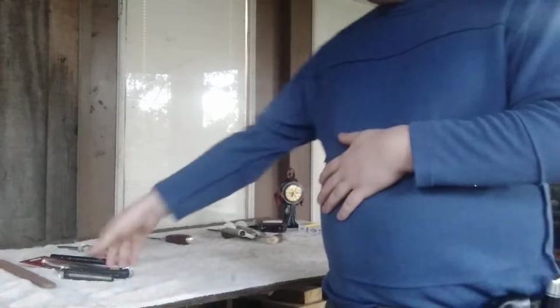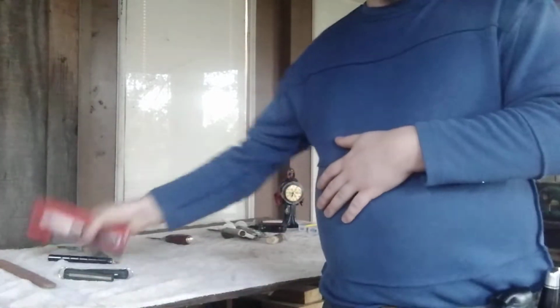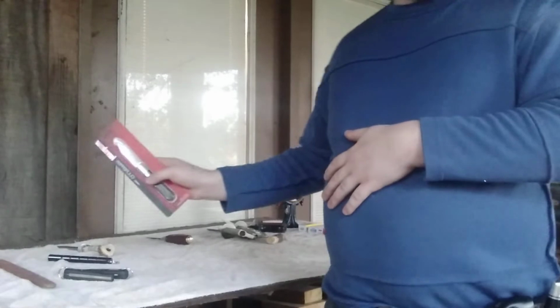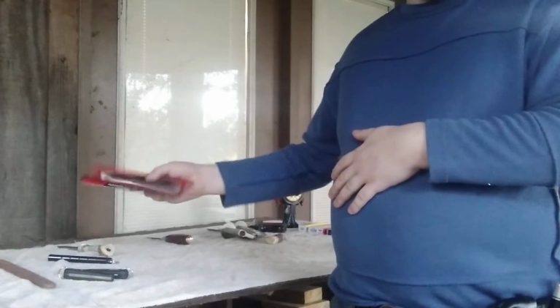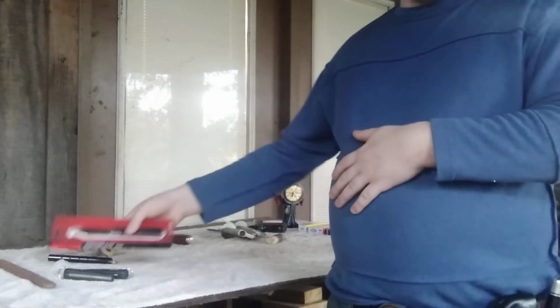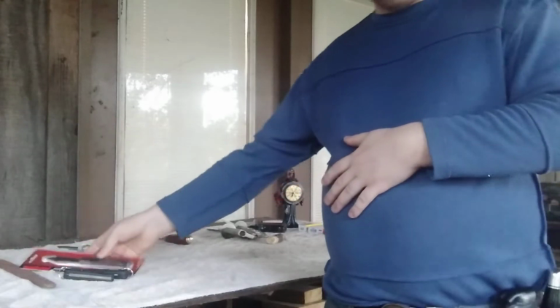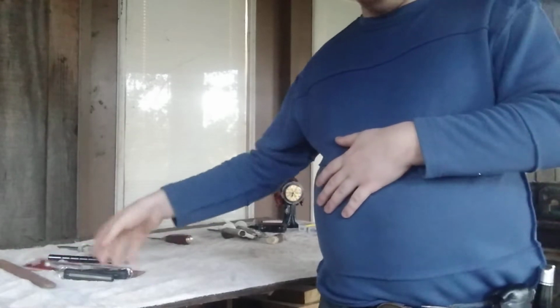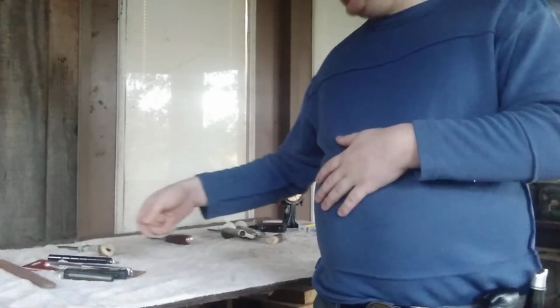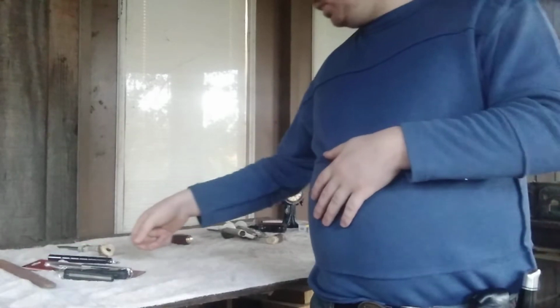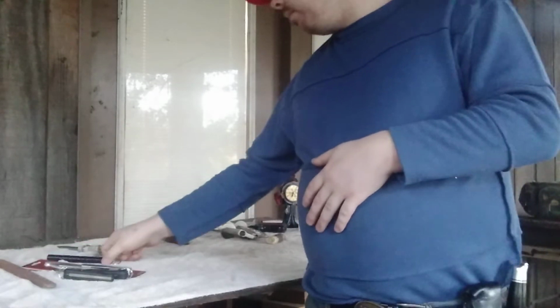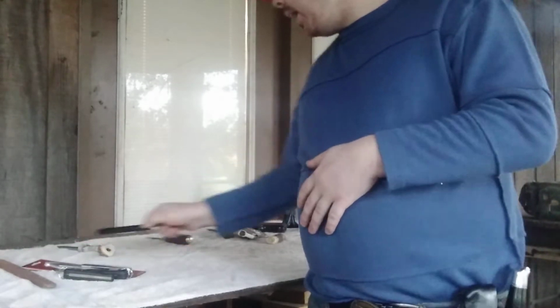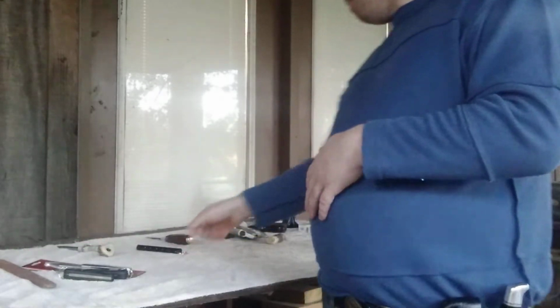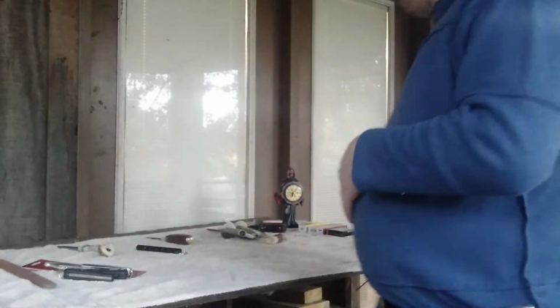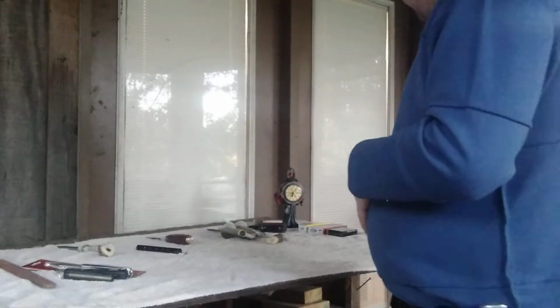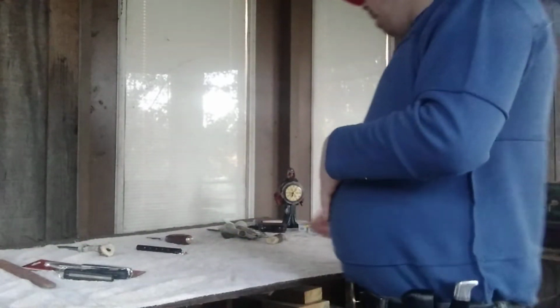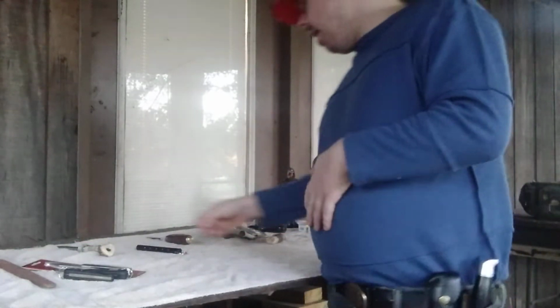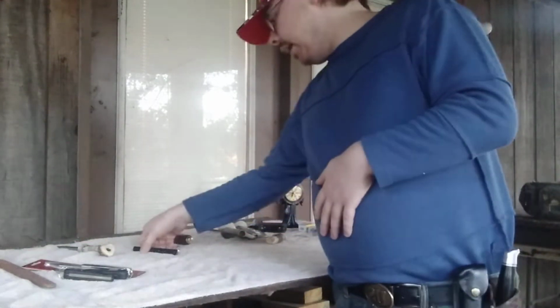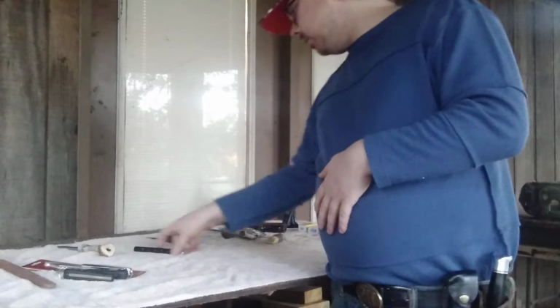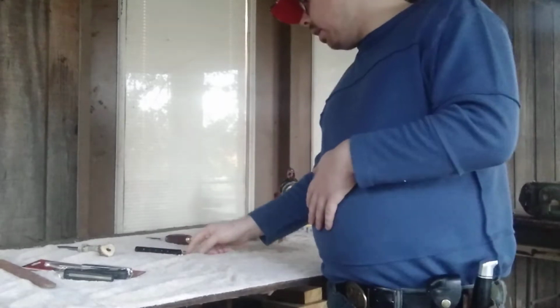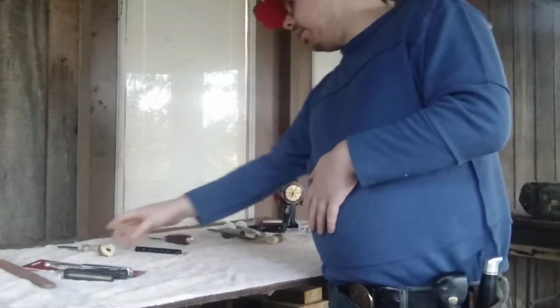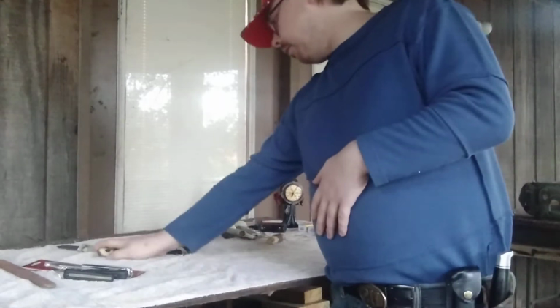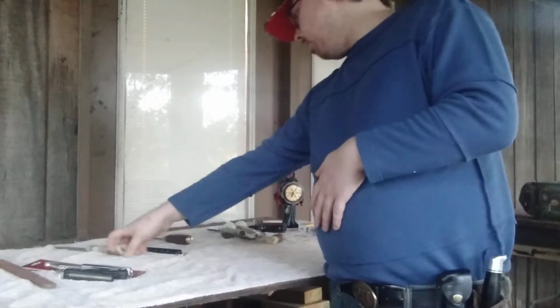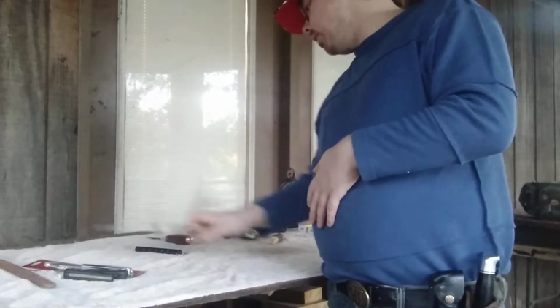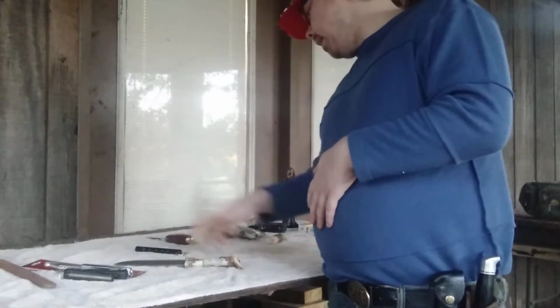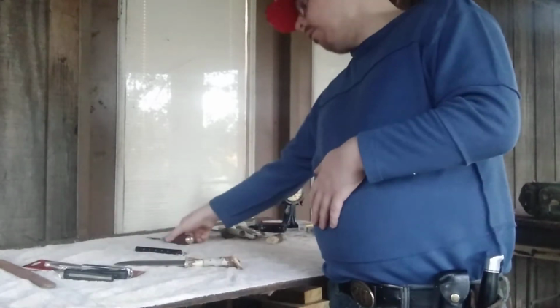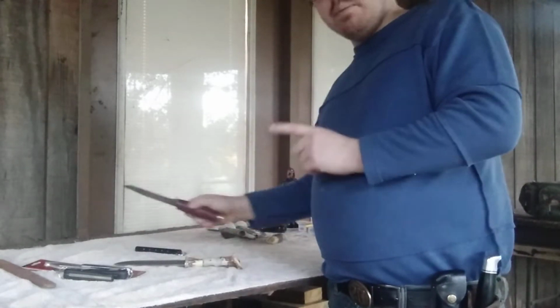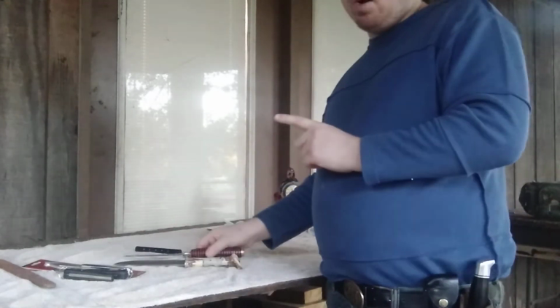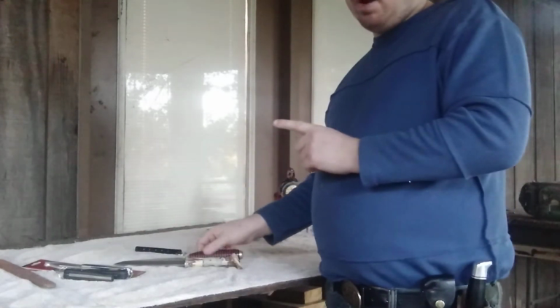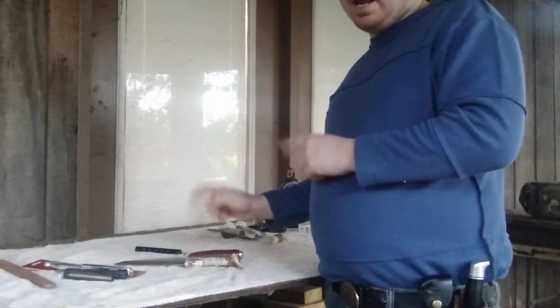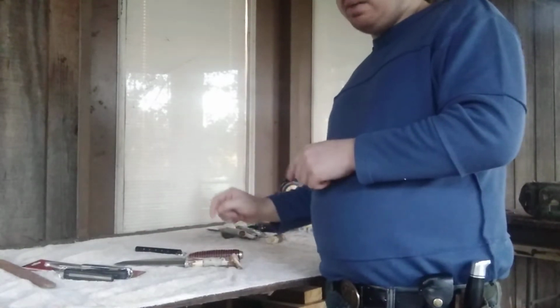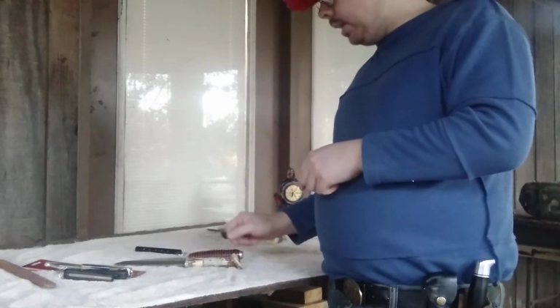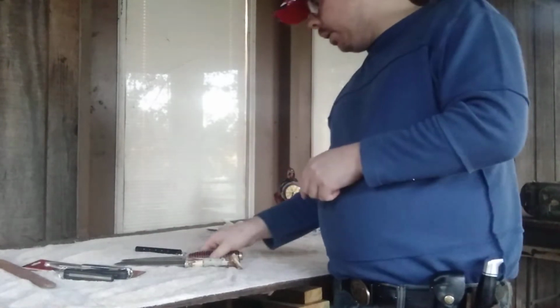This one came from Atwoods, not a pawn shop — that's a different story. Next is showing off a few new ones, an update on one, and one that I built.